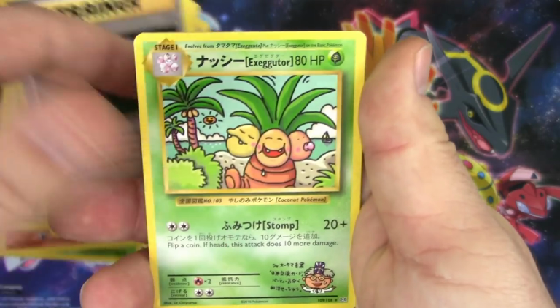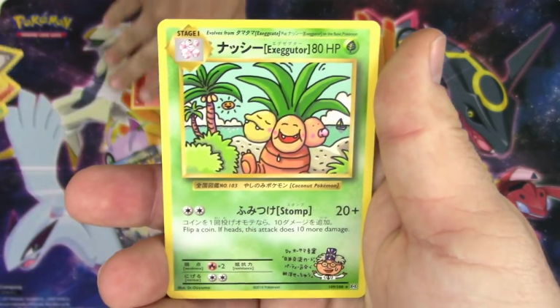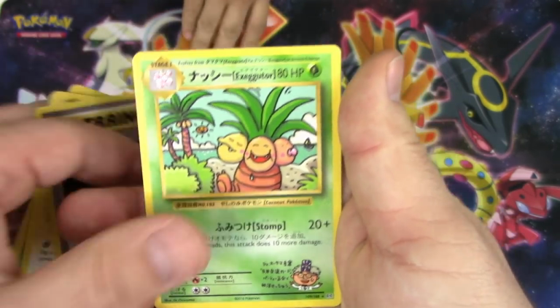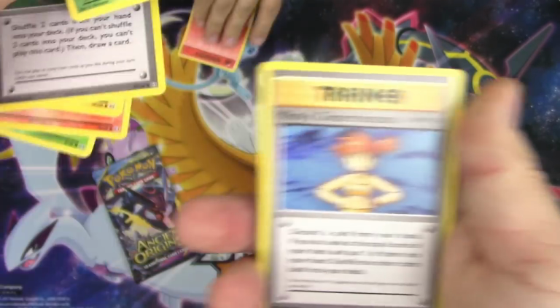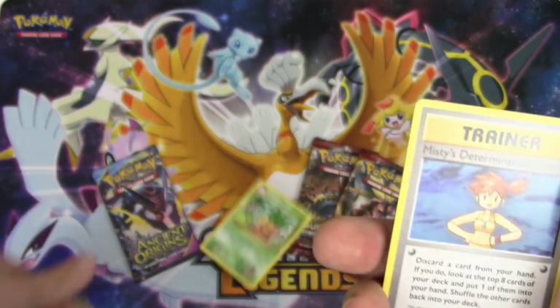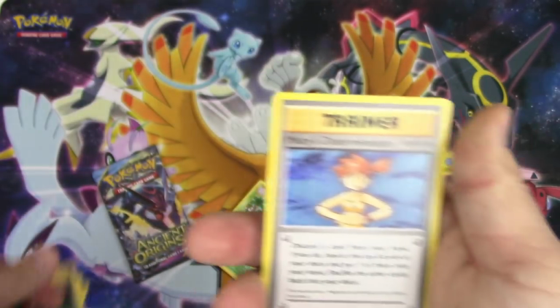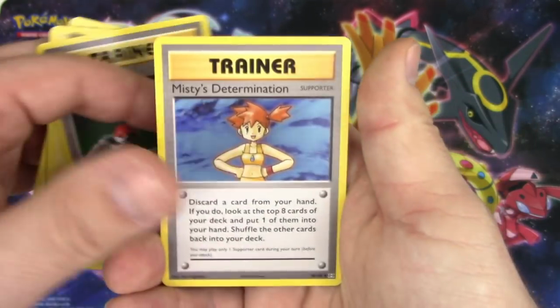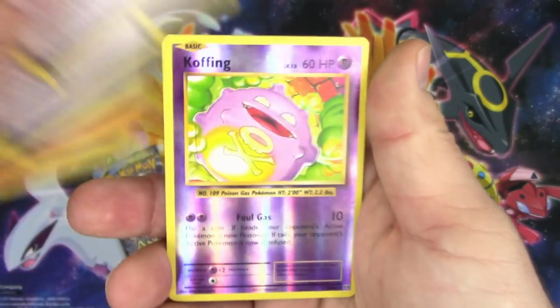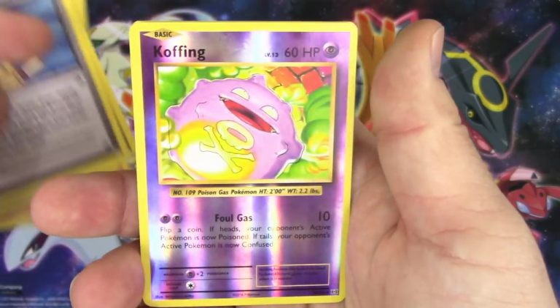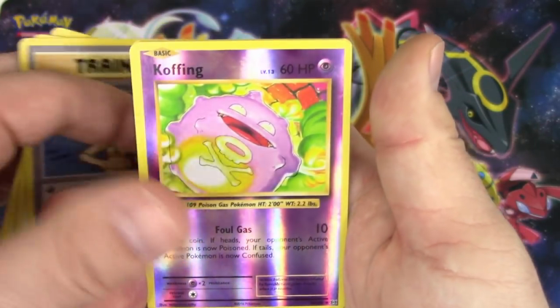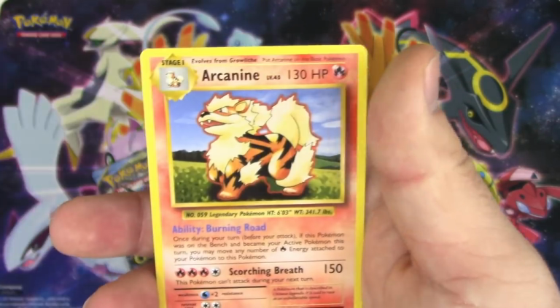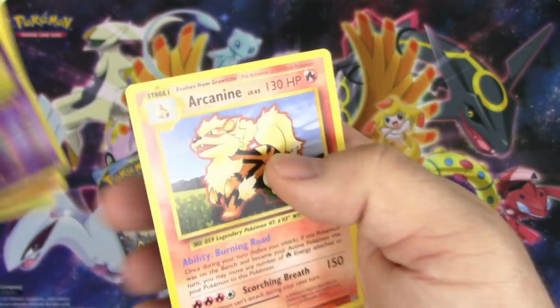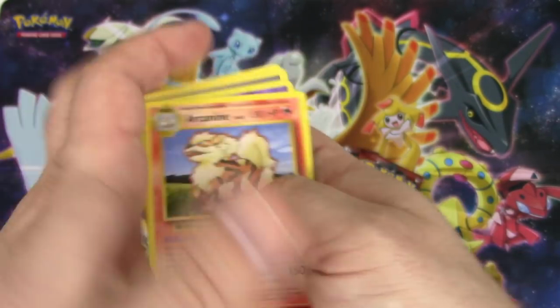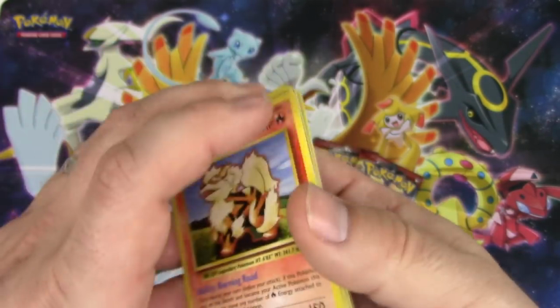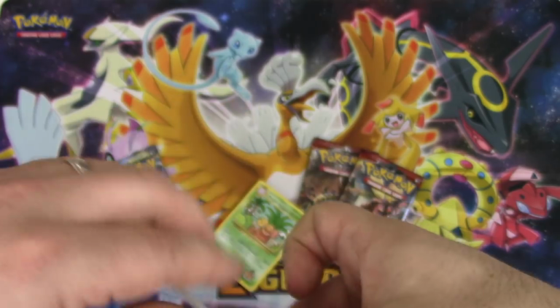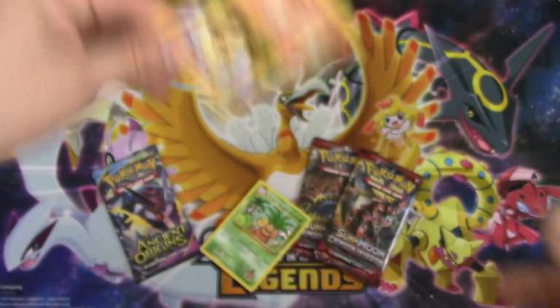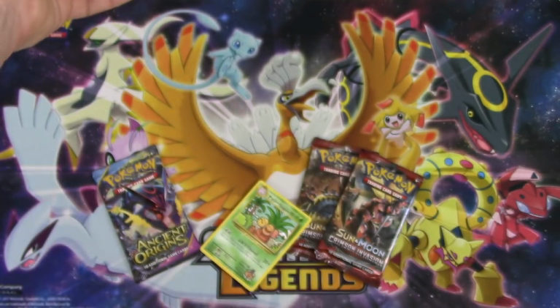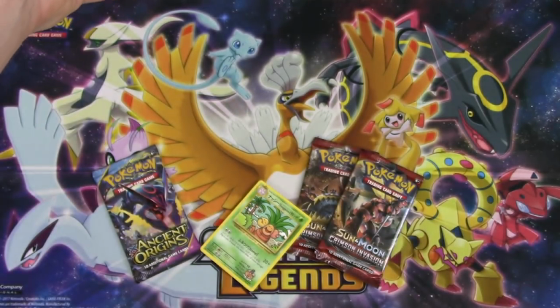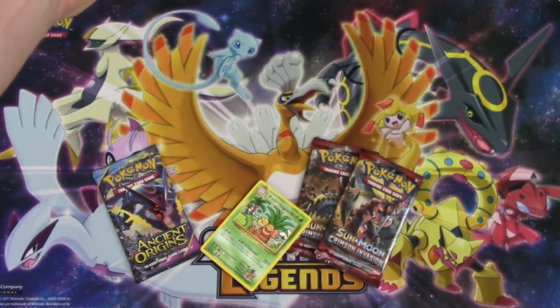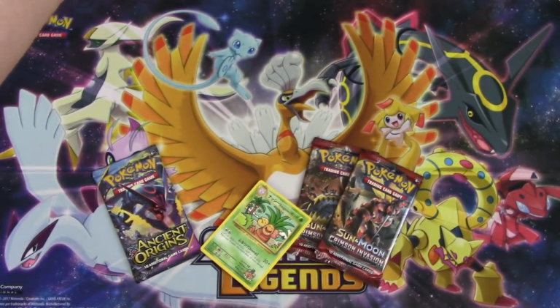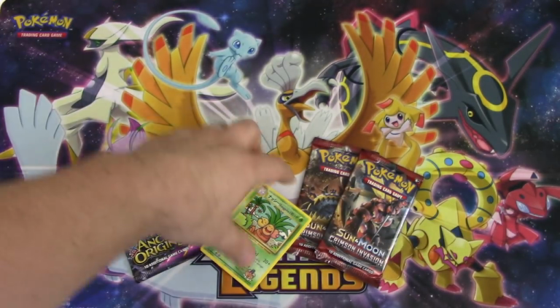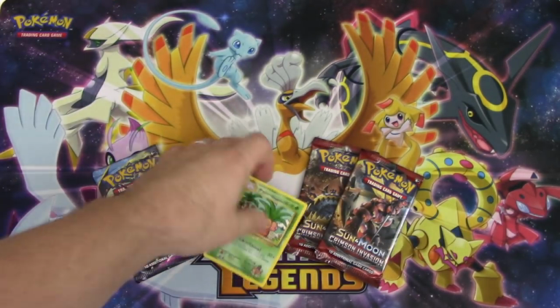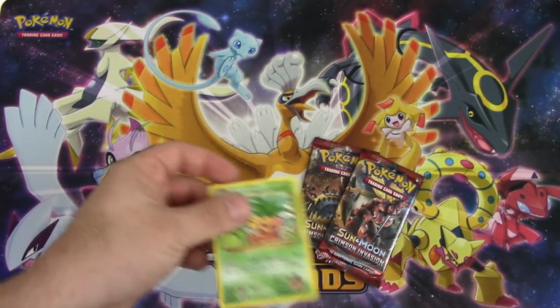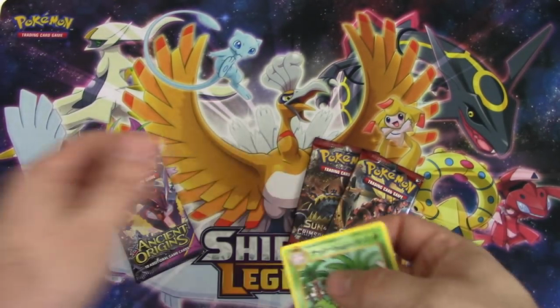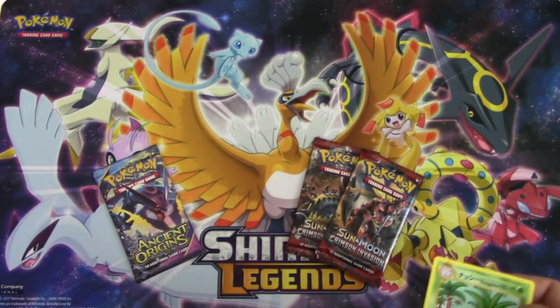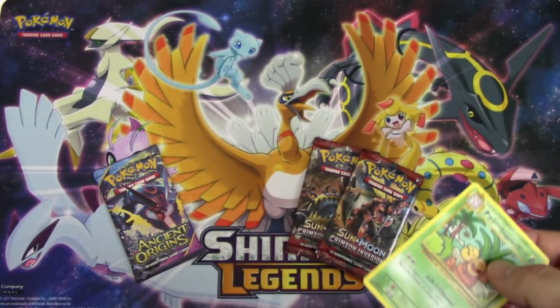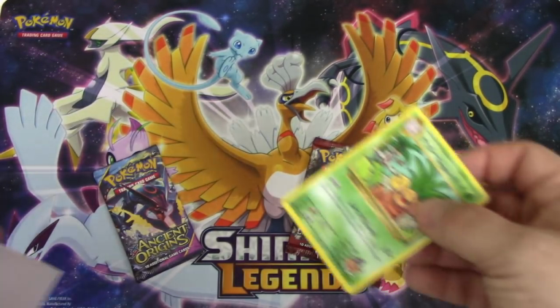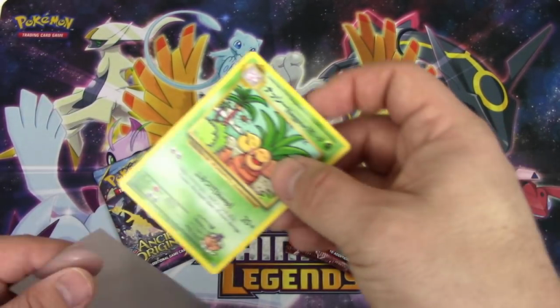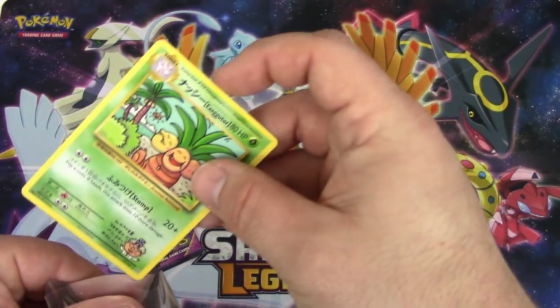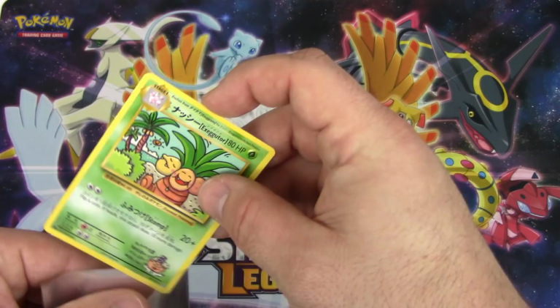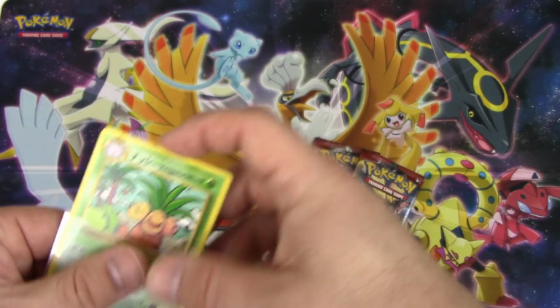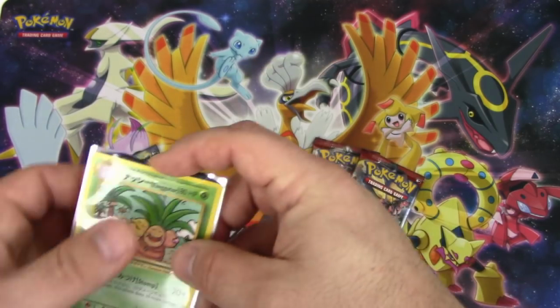Why must you be so mean to Evolutions? It deserves it. This is why it loves me more! Oh look at that - a point! Boom! Misty's Determination, reverse holo Koffing, and an Arcanine non-holo rare - even when it's a green code card it still gives me a point.